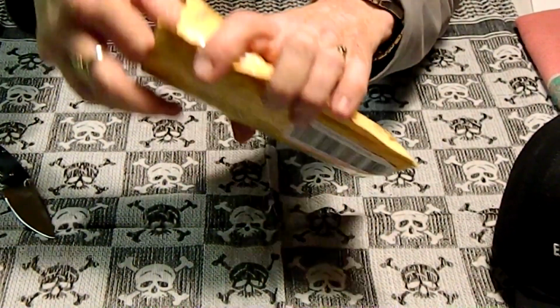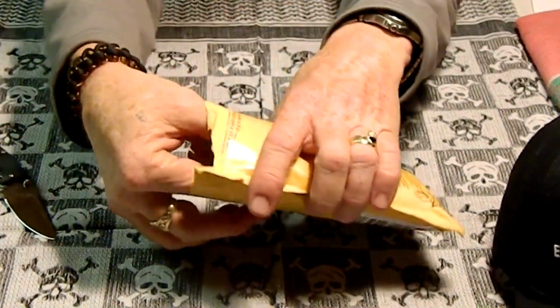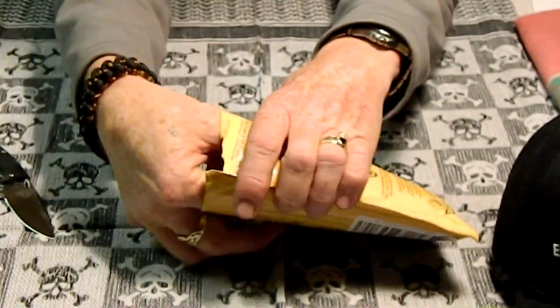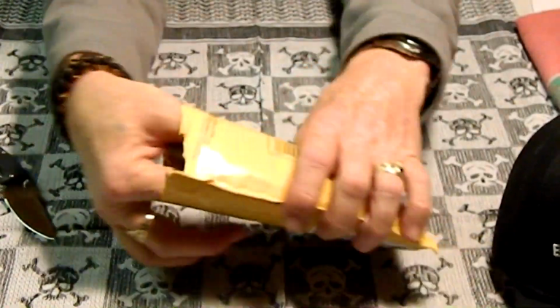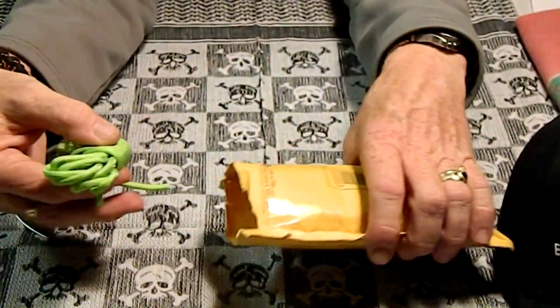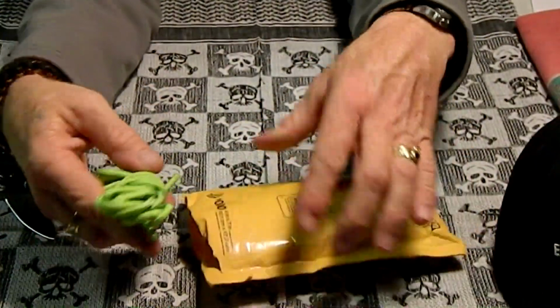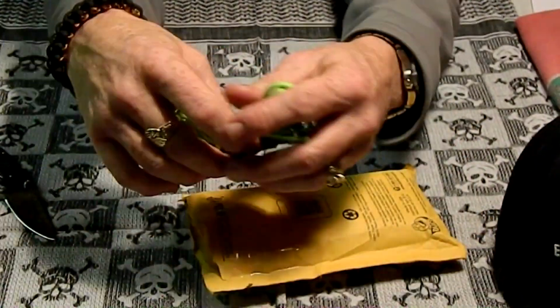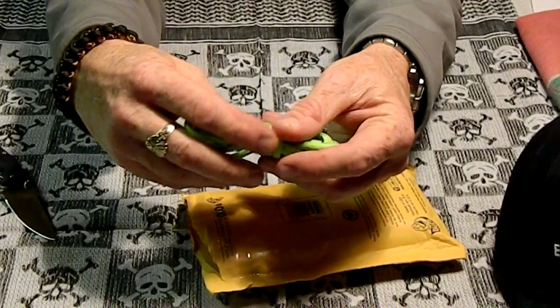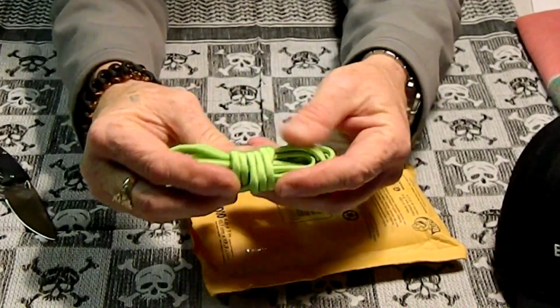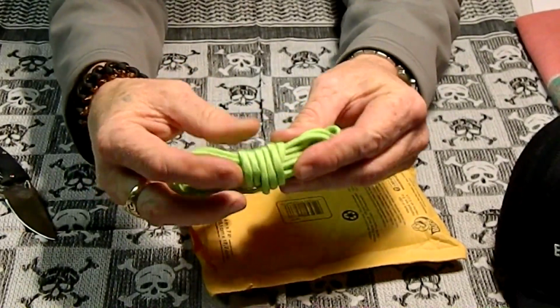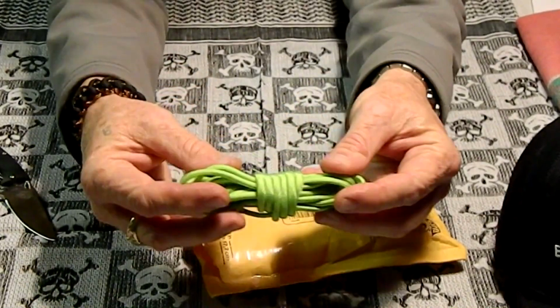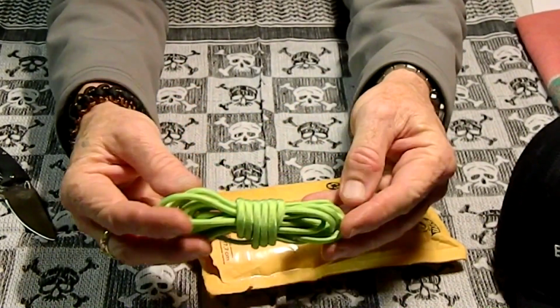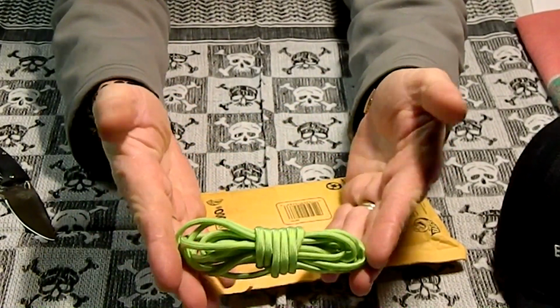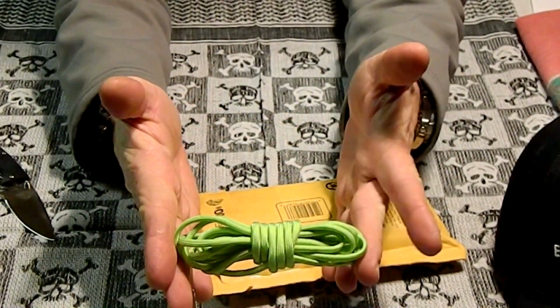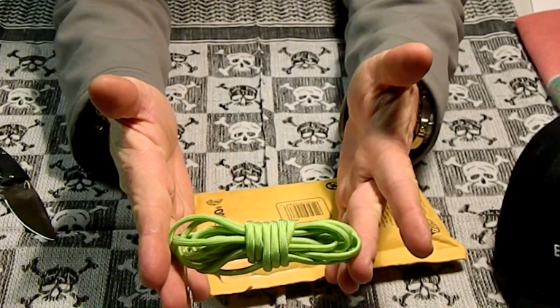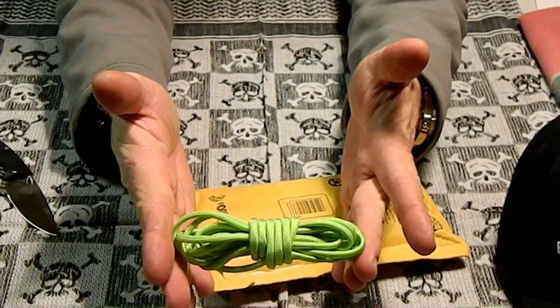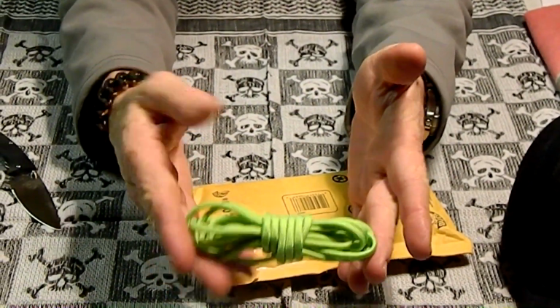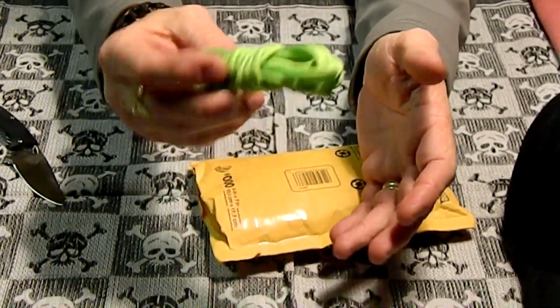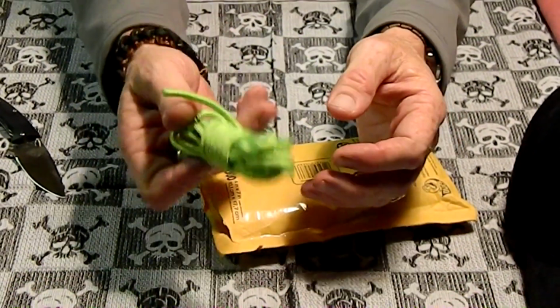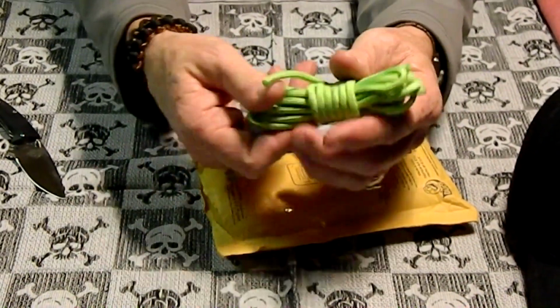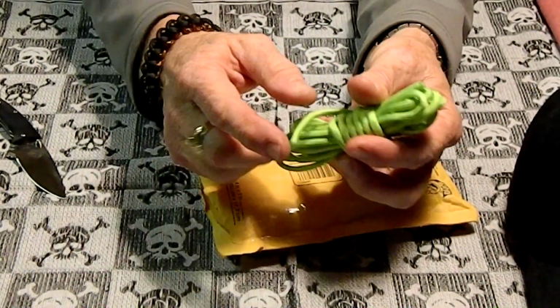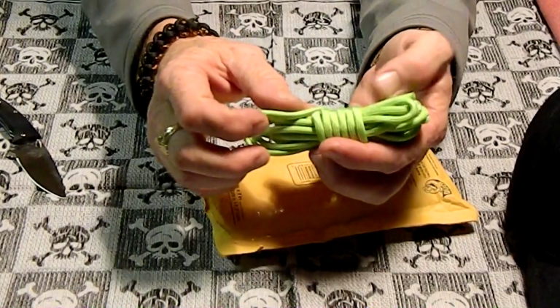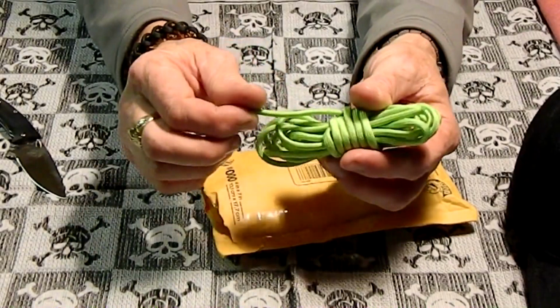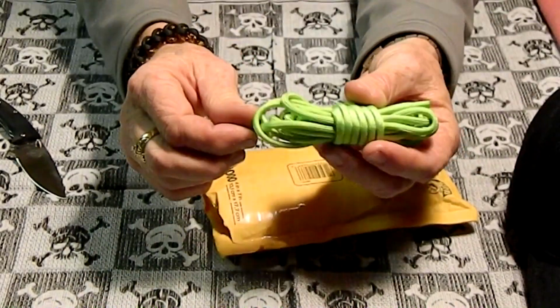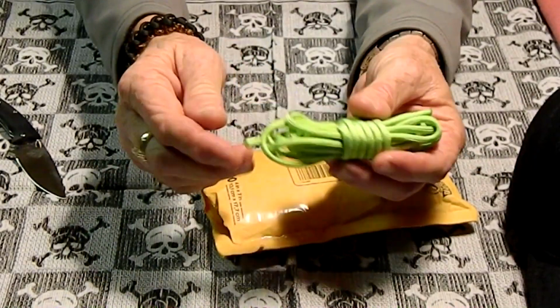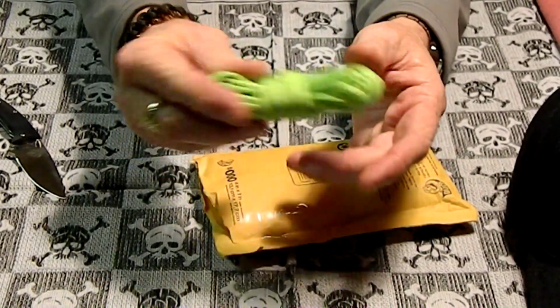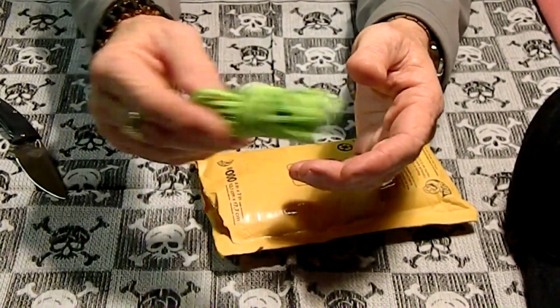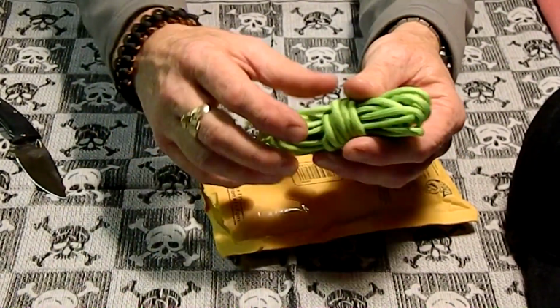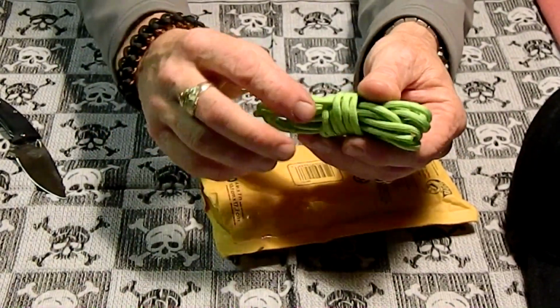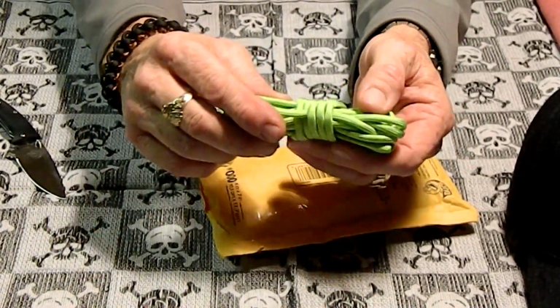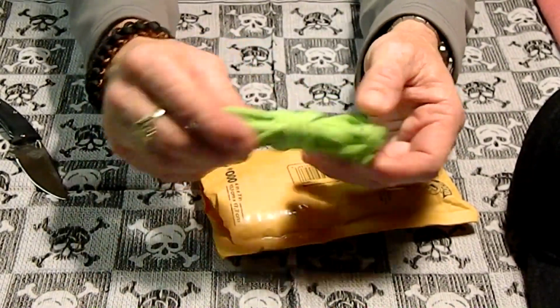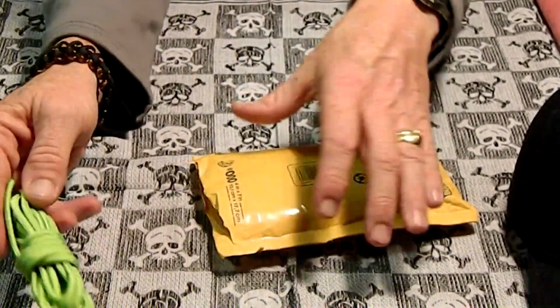So first we have a hank of Neon Green Paracord. I always use Neon Green Paracord — it's actually running out. Been doing a lot of lanyards and stuff.